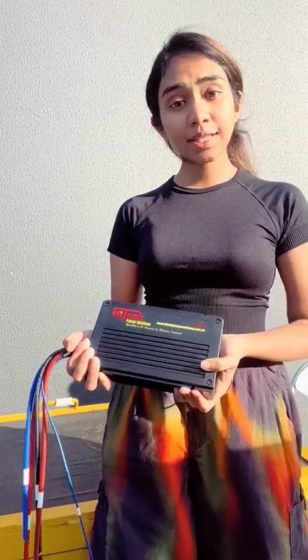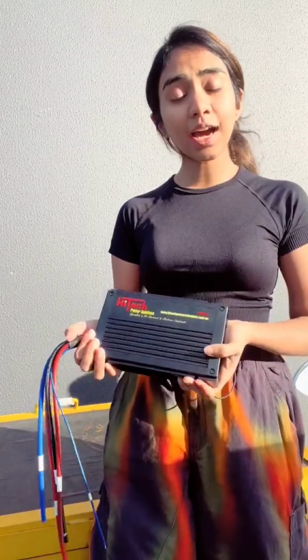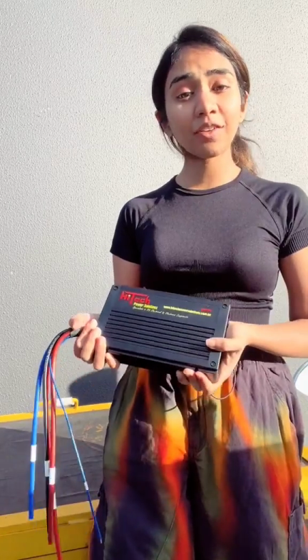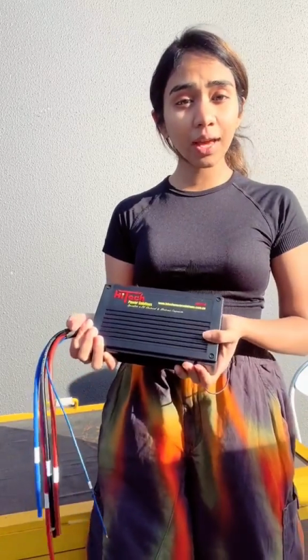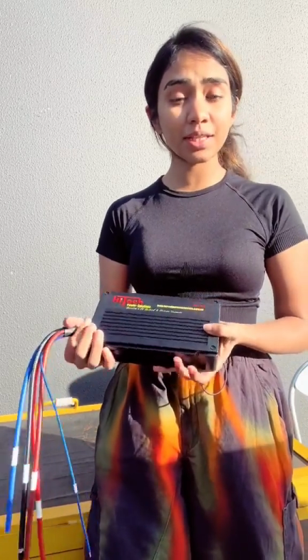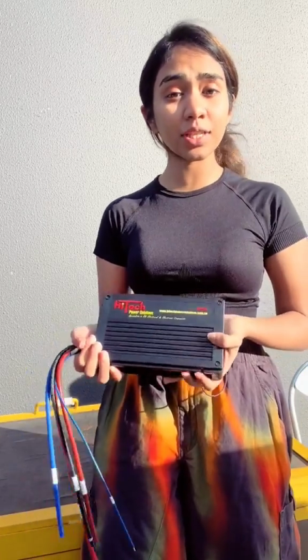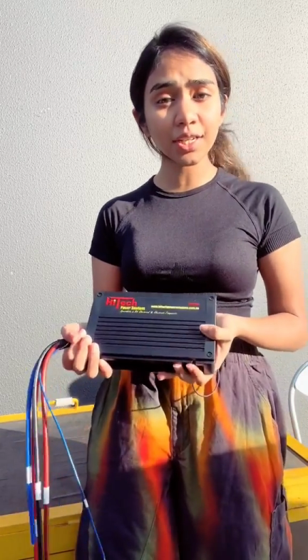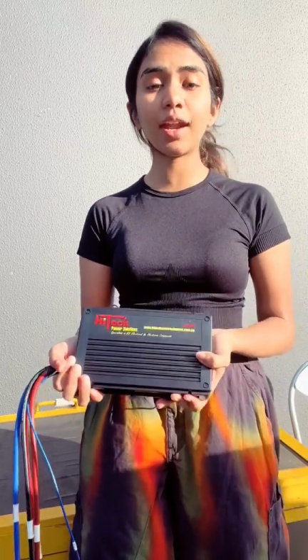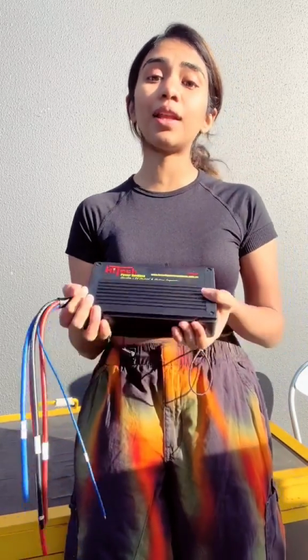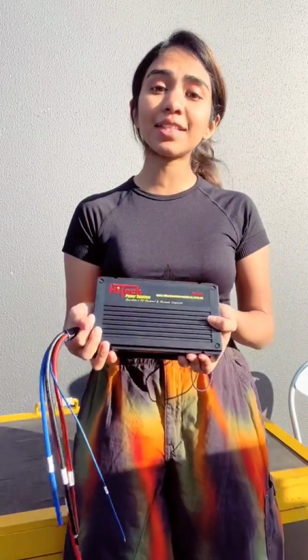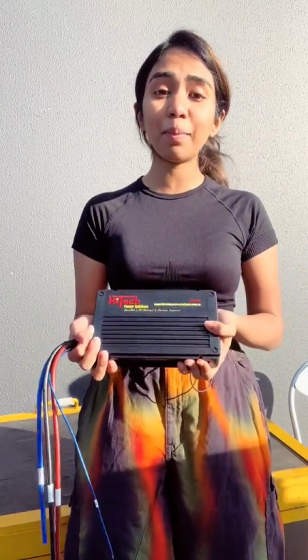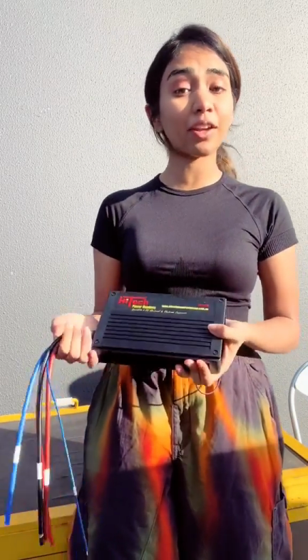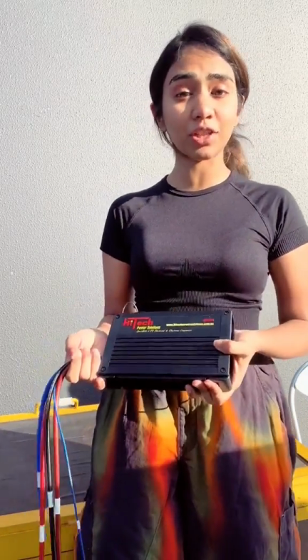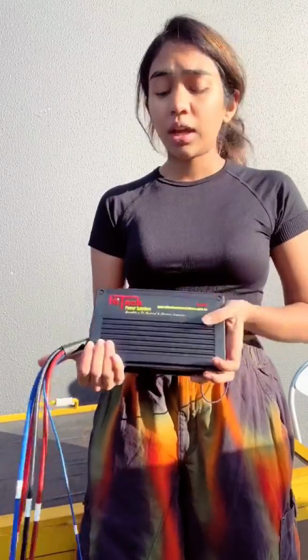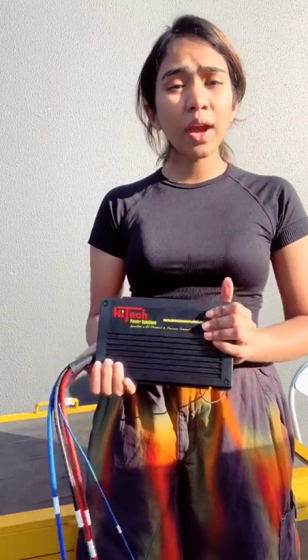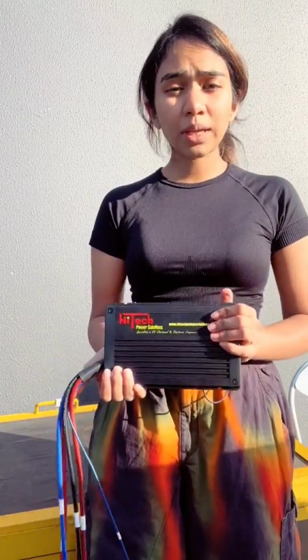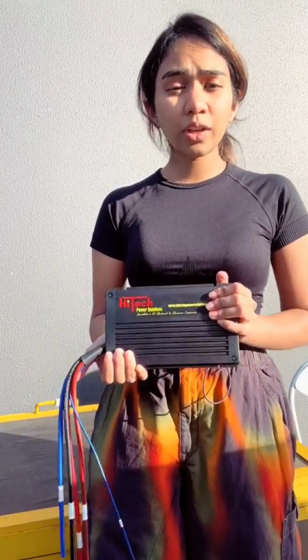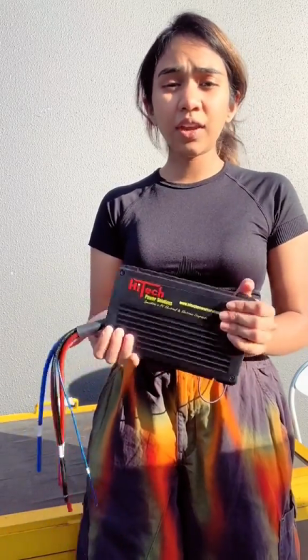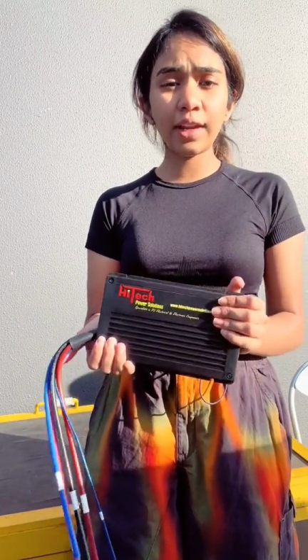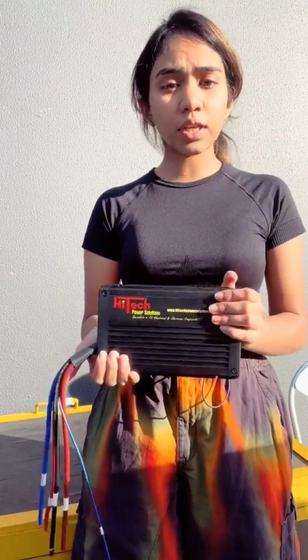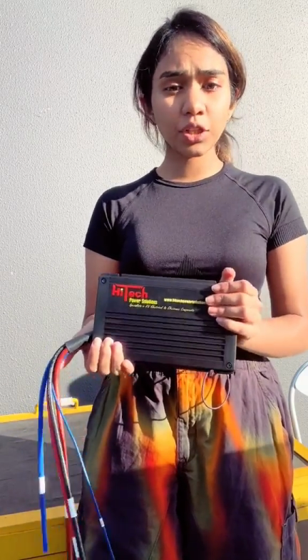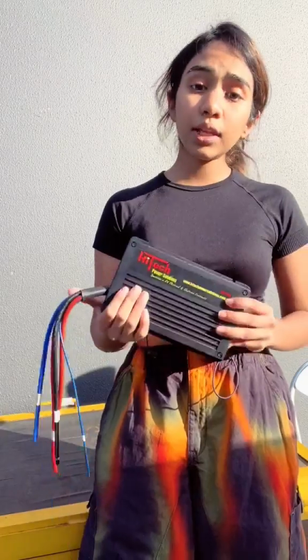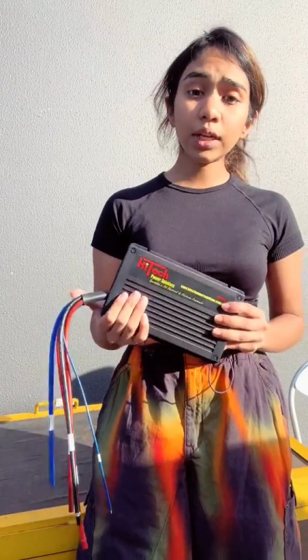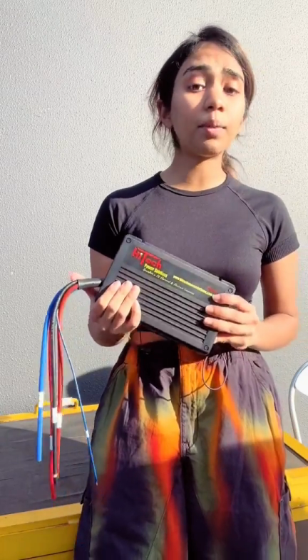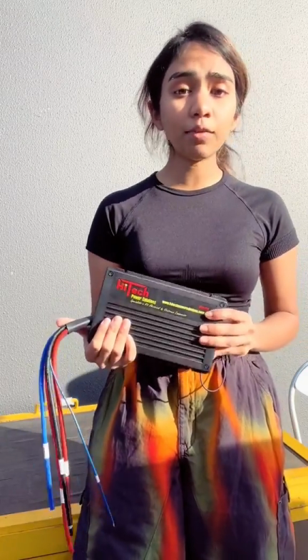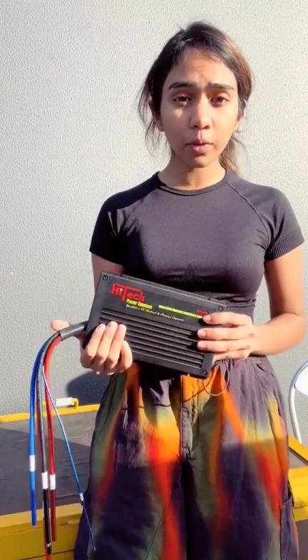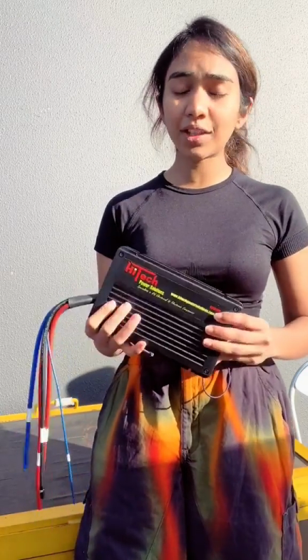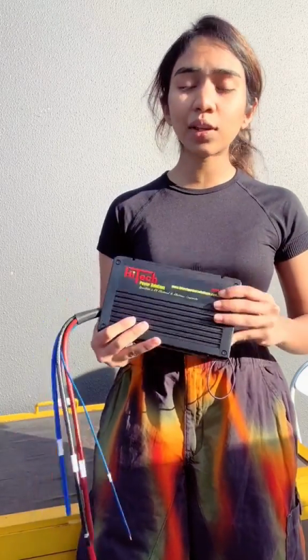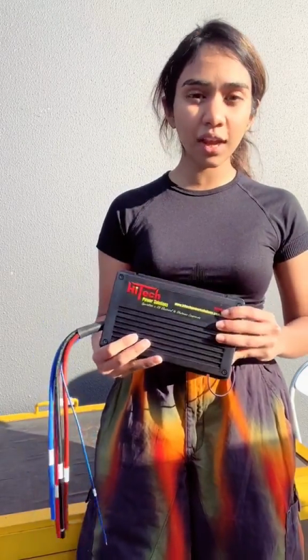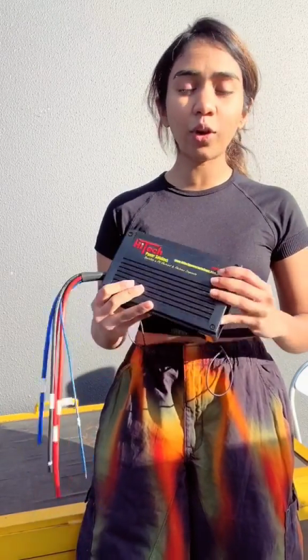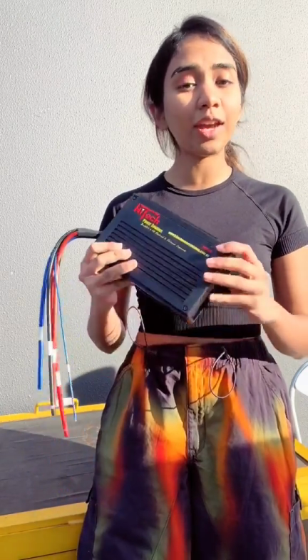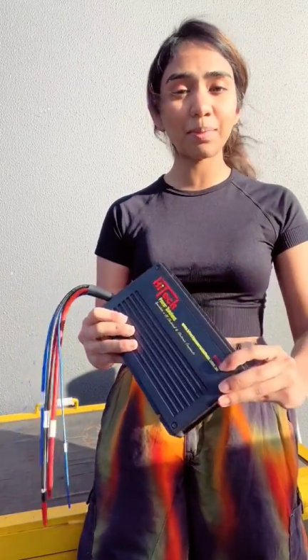This is the Hi-Tech 40A DC to DC charger, adopting the latest MPPT technology. It's a quite robust unit — you can even feel it to the touch. This unit is completely waterproof and it's totally safe to go in your engine bay.